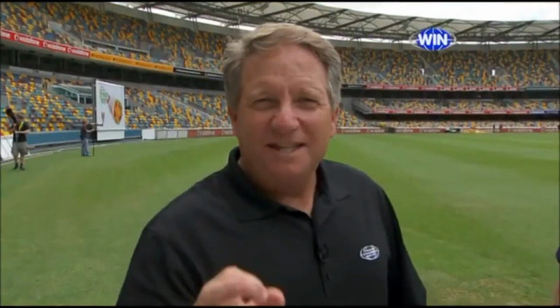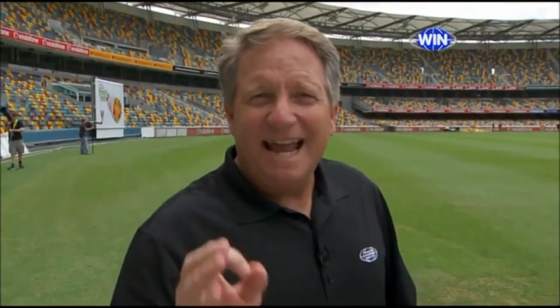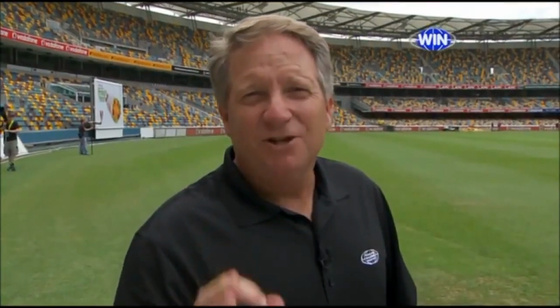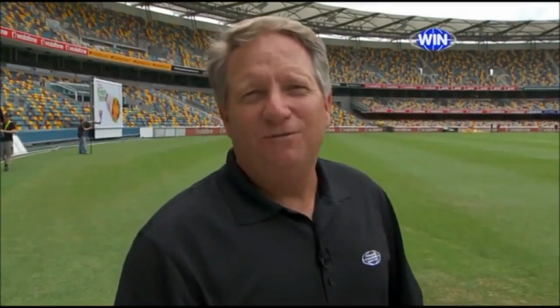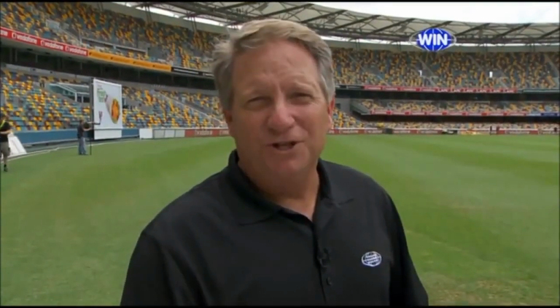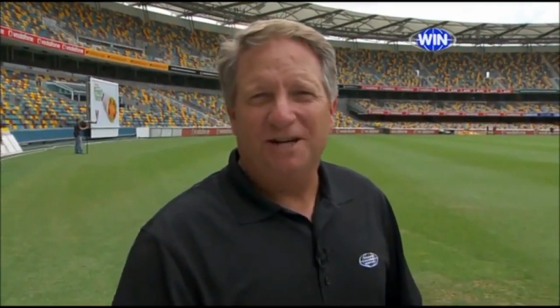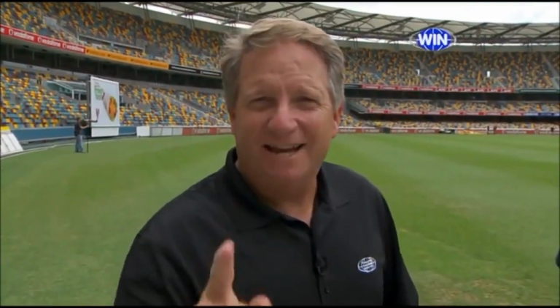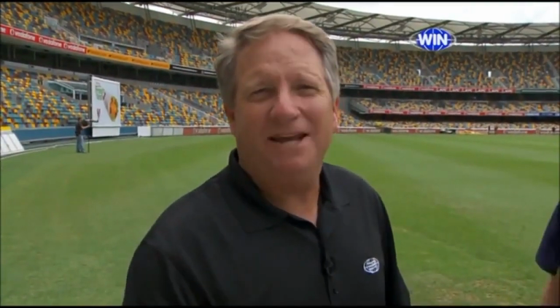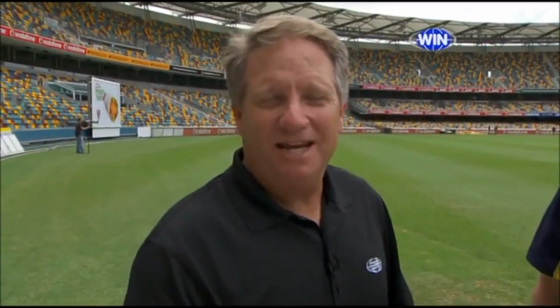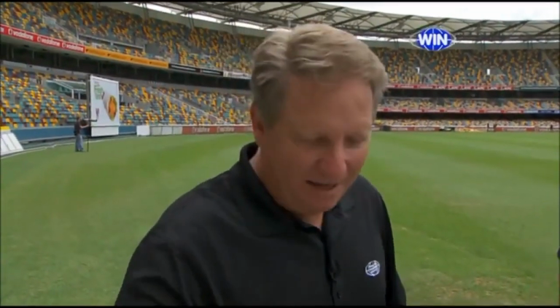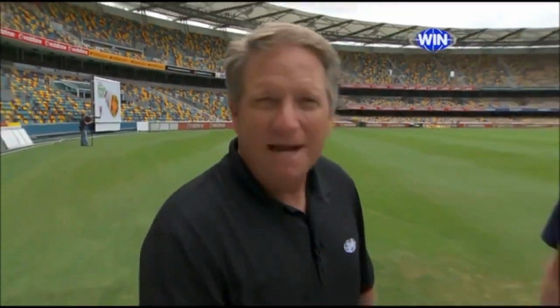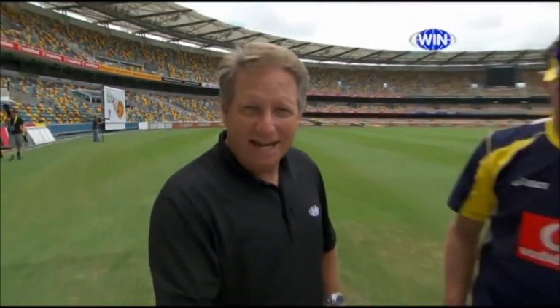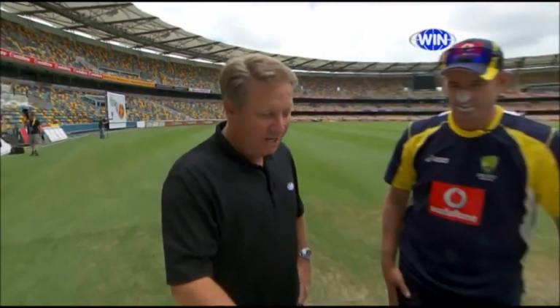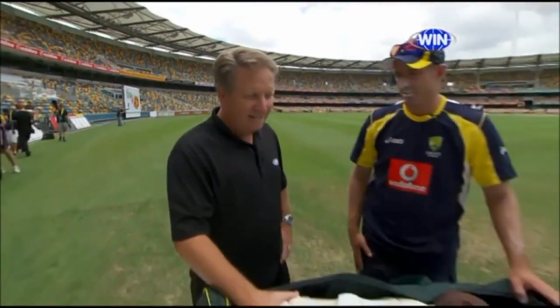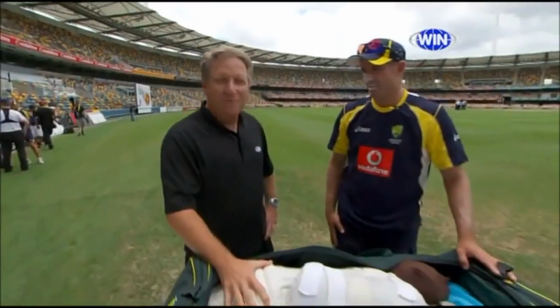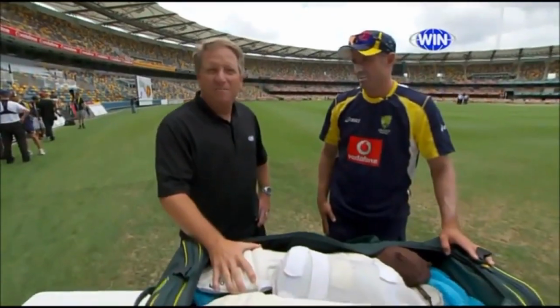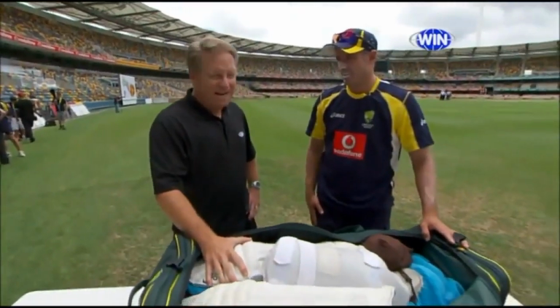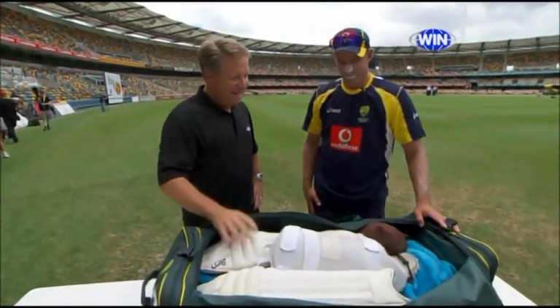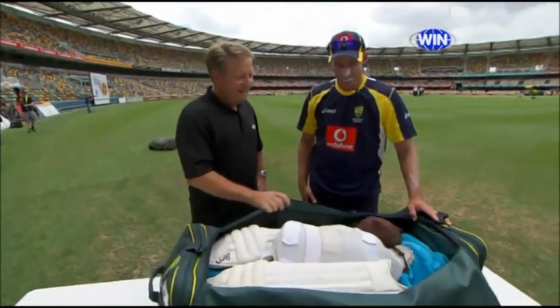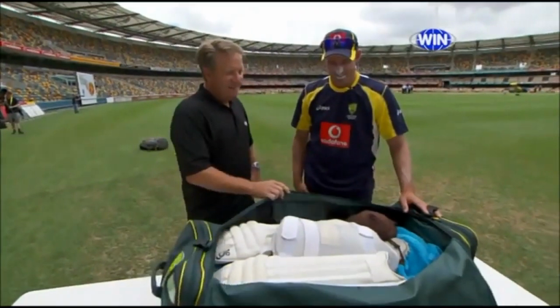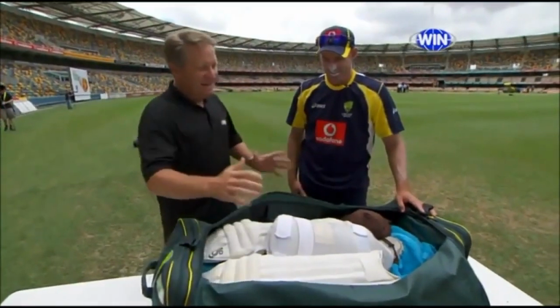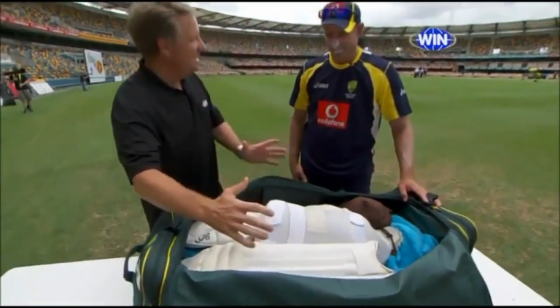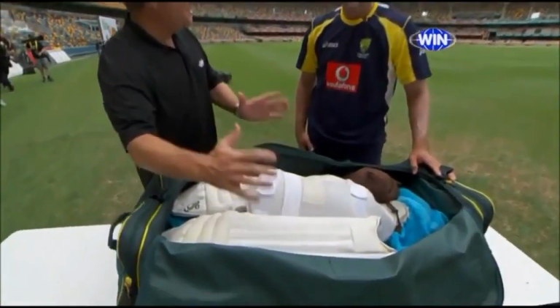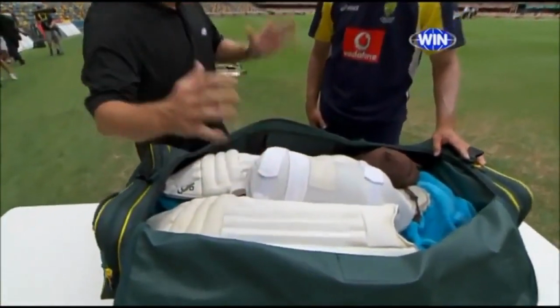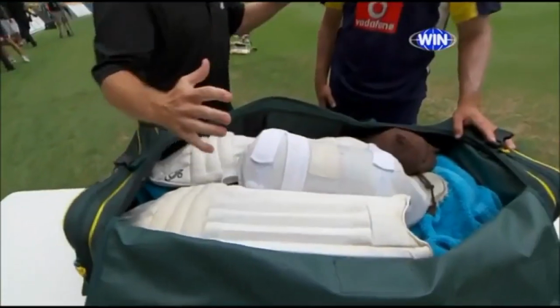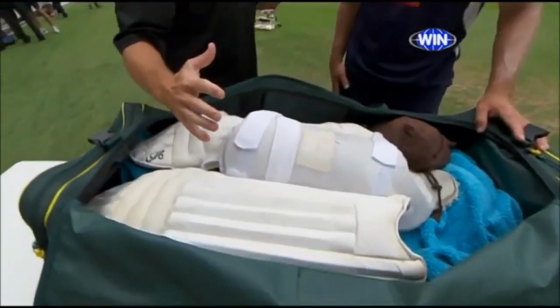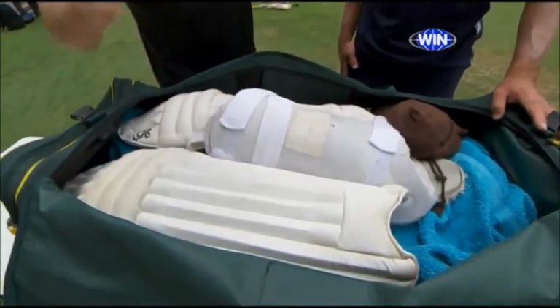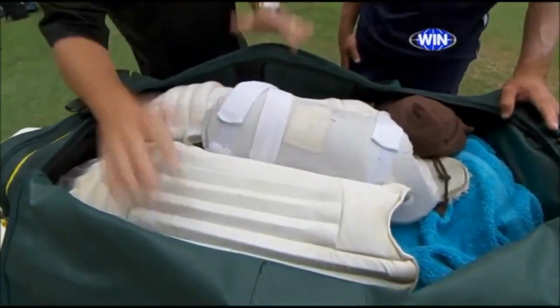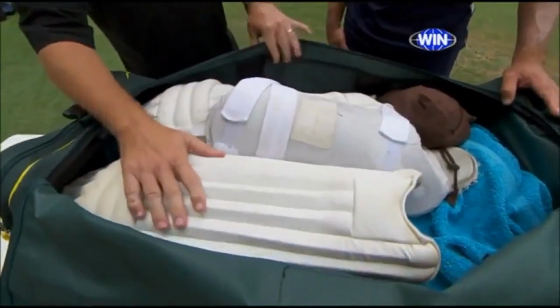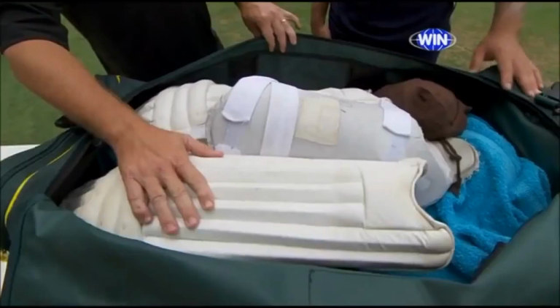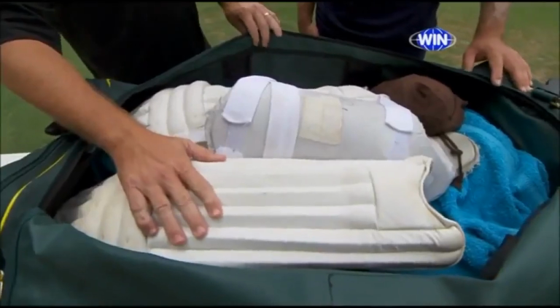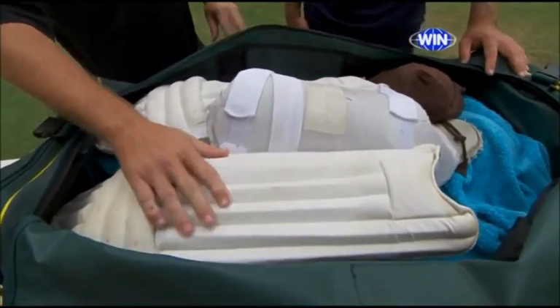This is an absolute model for all junior cricketers — how to pack your kit and maintain your kit. We're with Mike Hussey and his kit bag. Thanks very much for this. It looks beautifully packed.